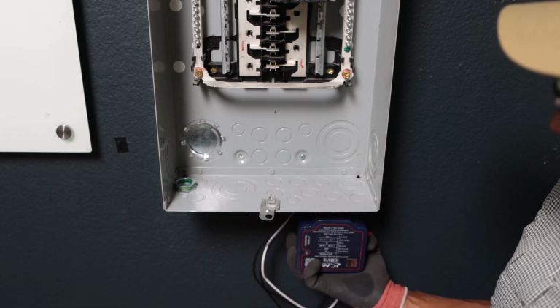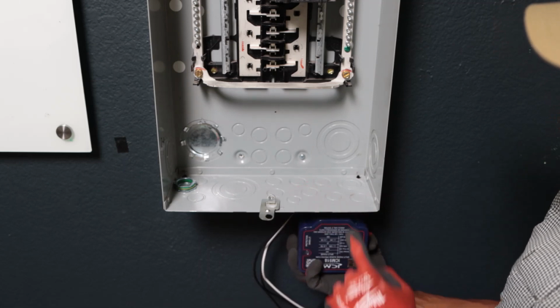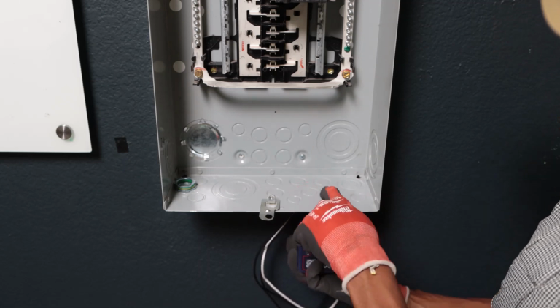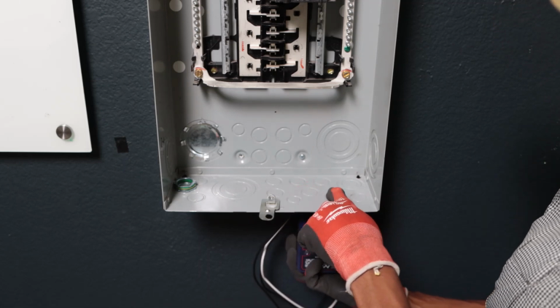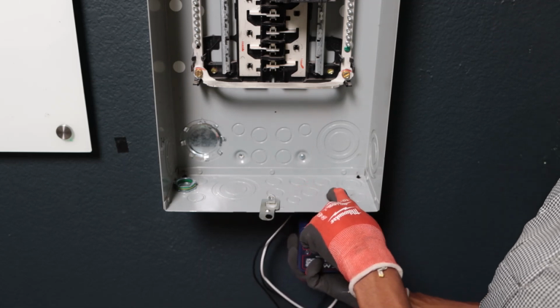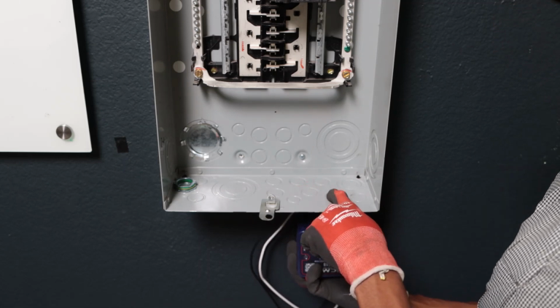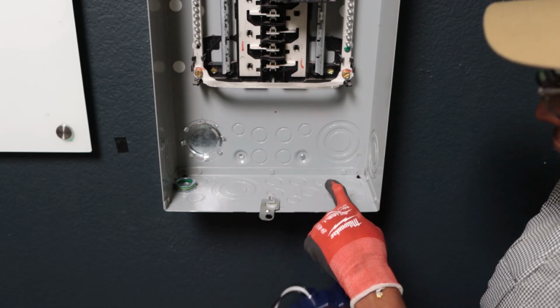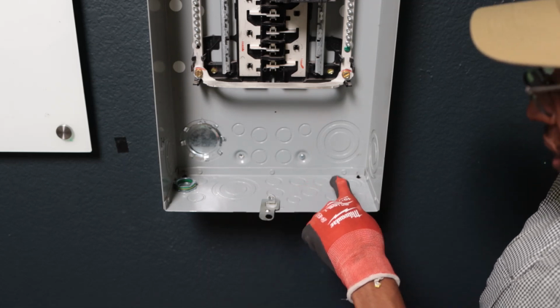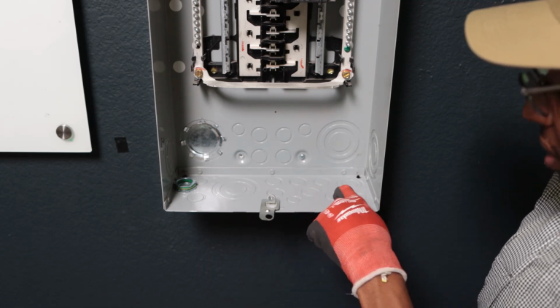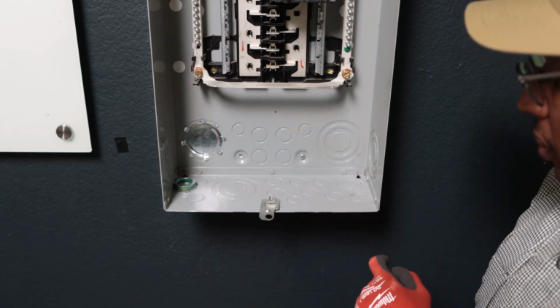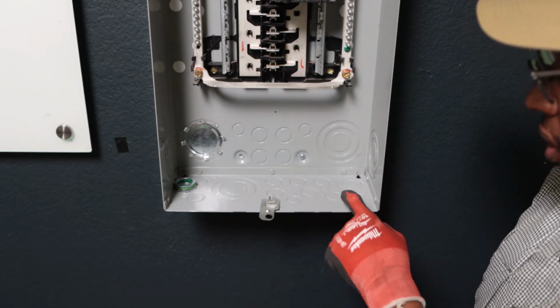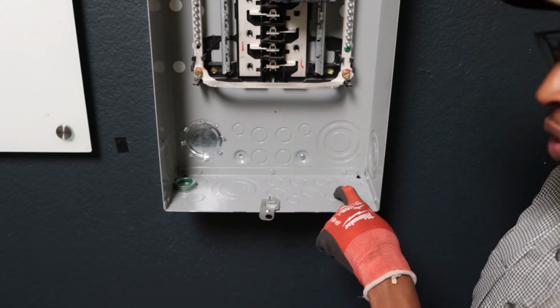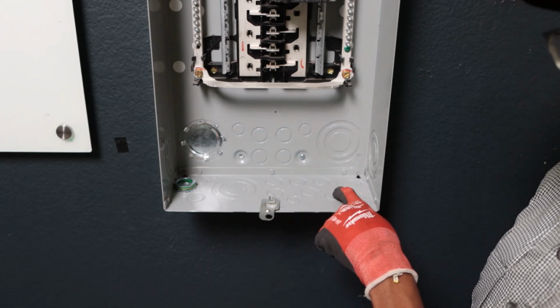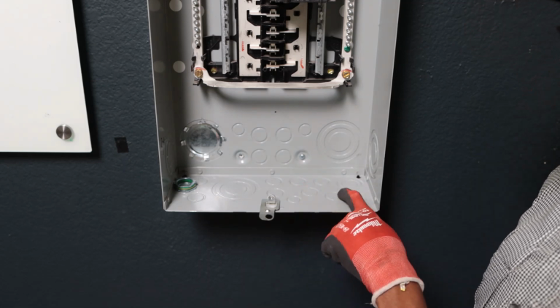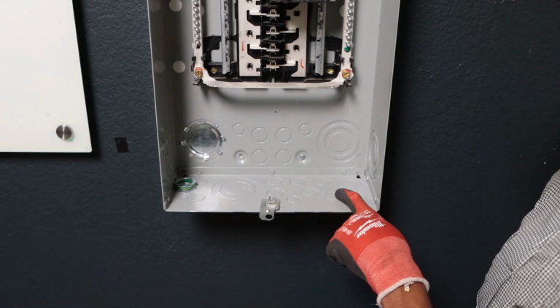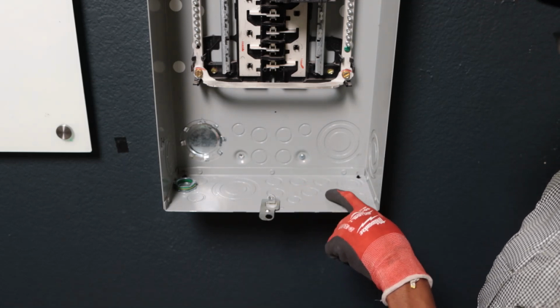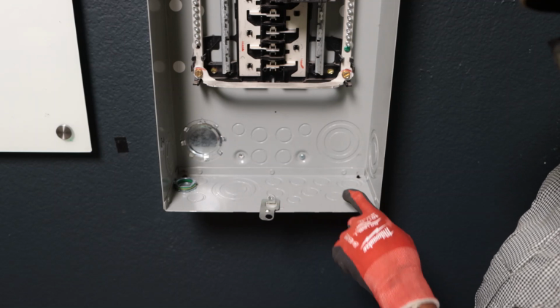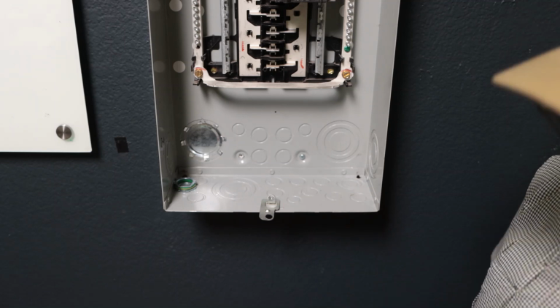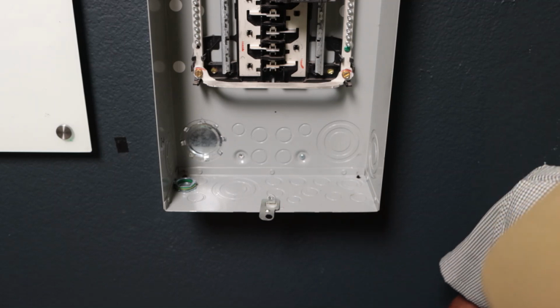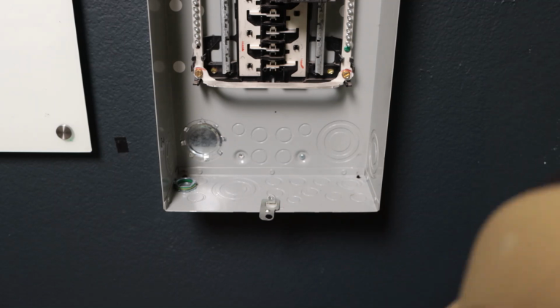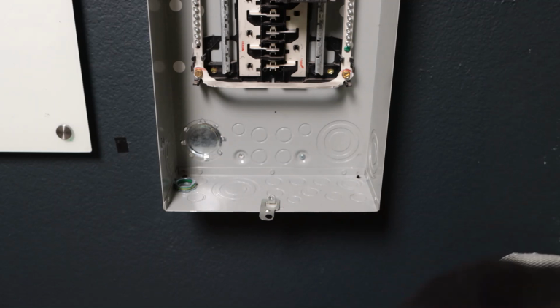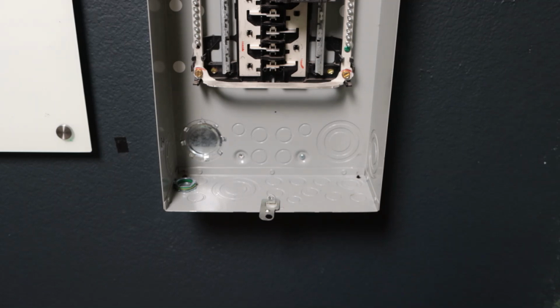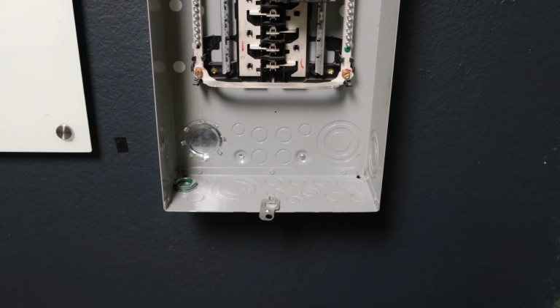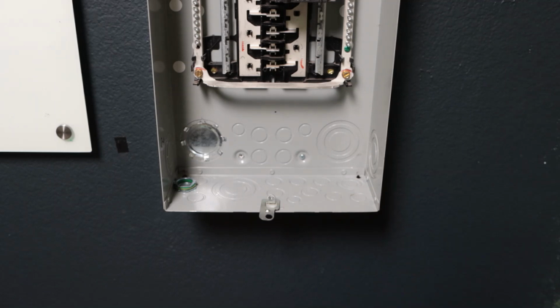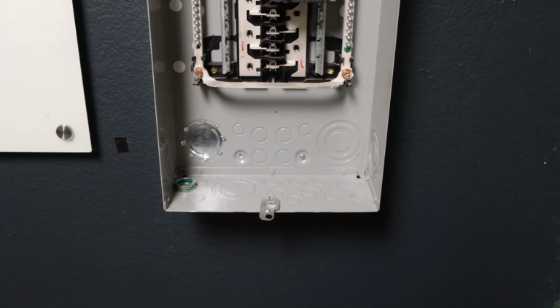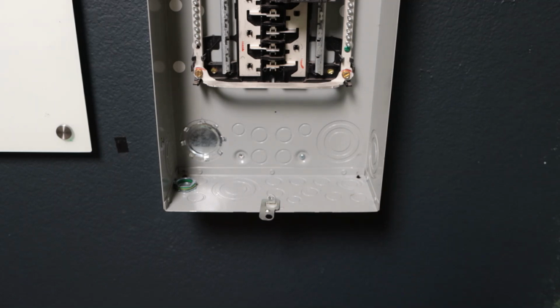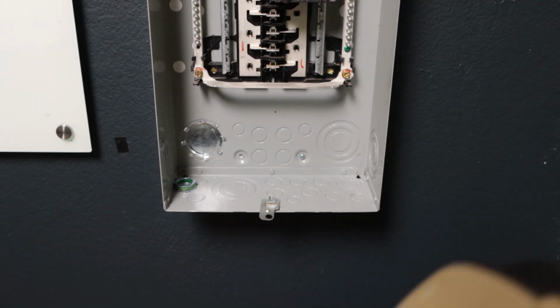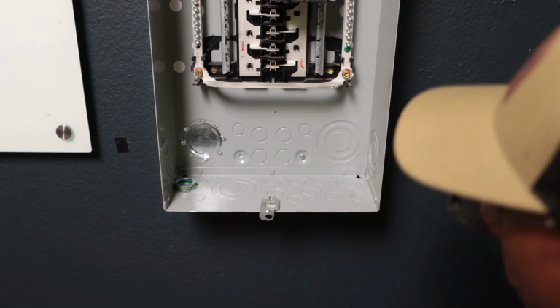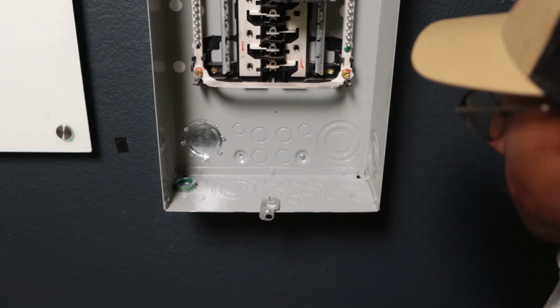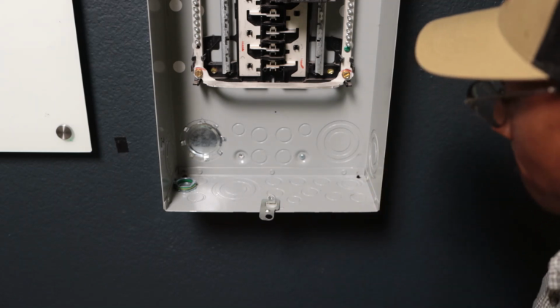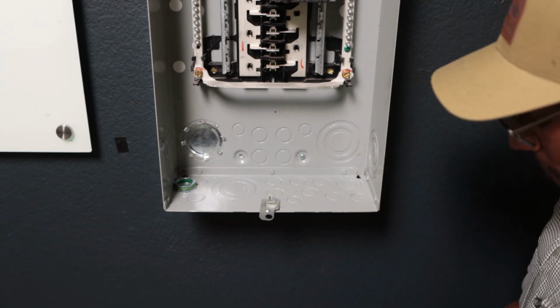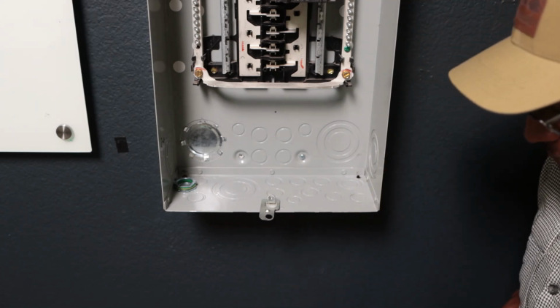We need to knock out this three-quarter and a half inch punch-out right here.